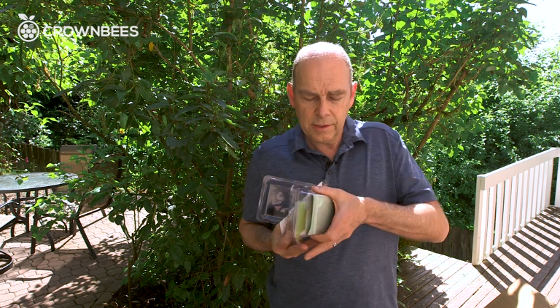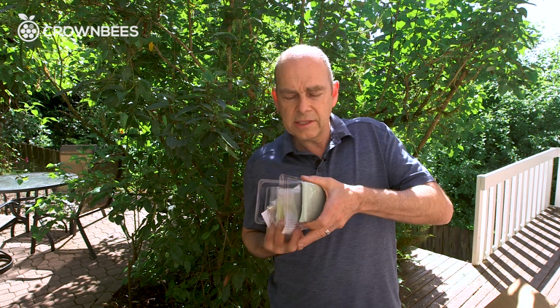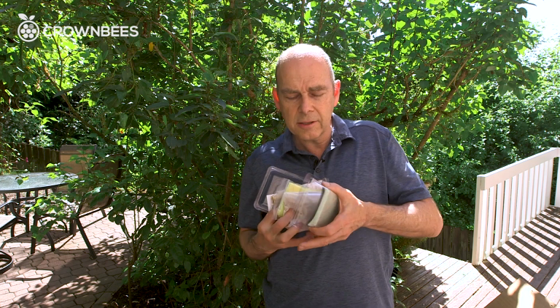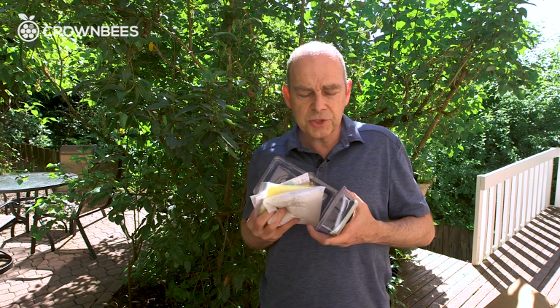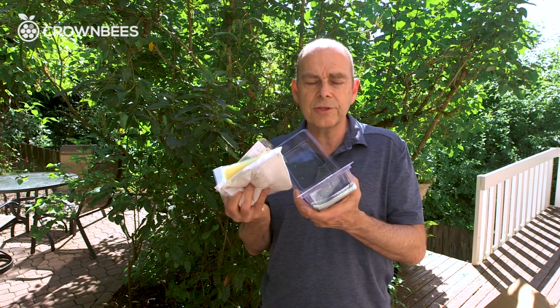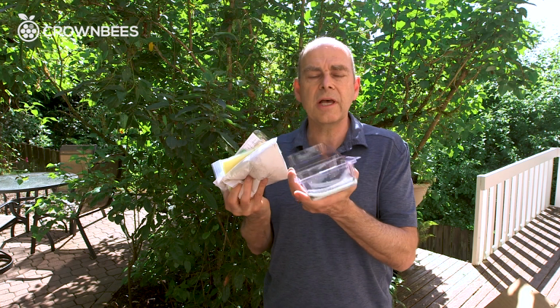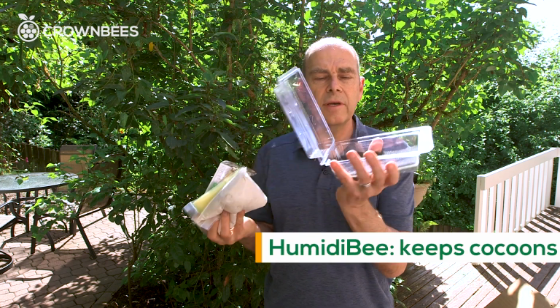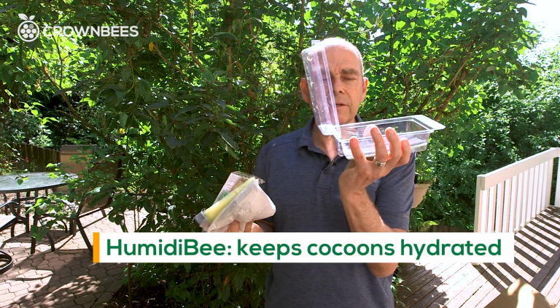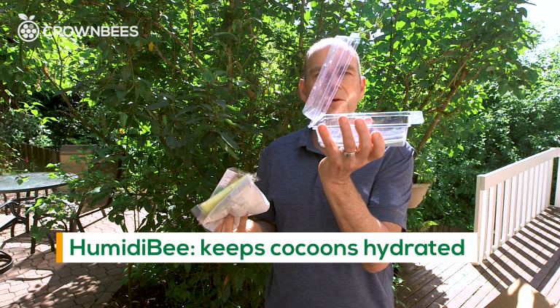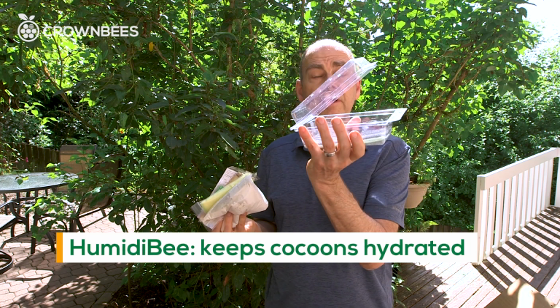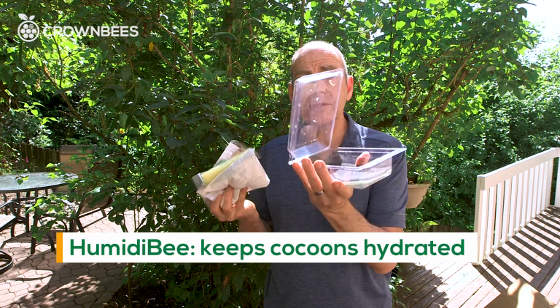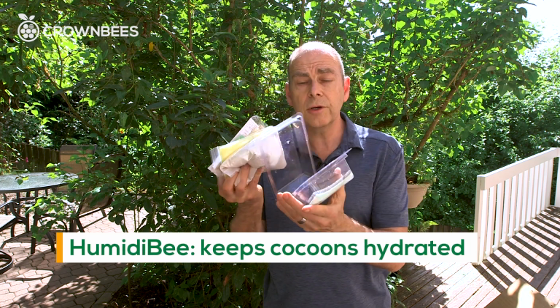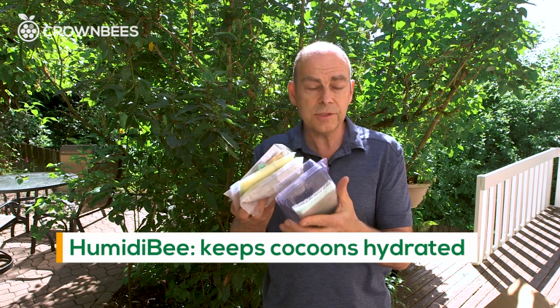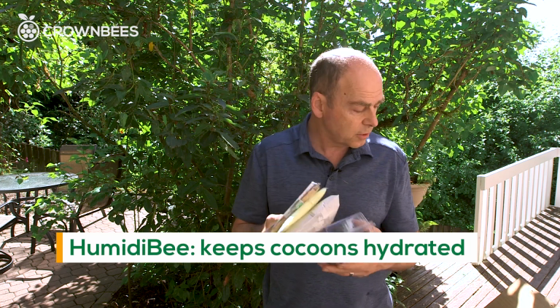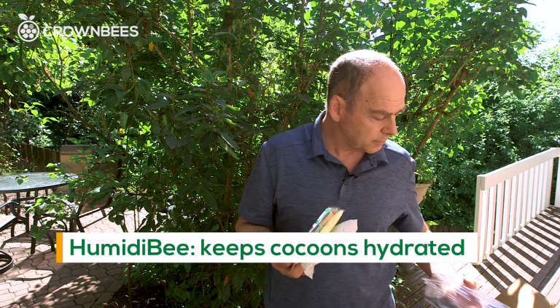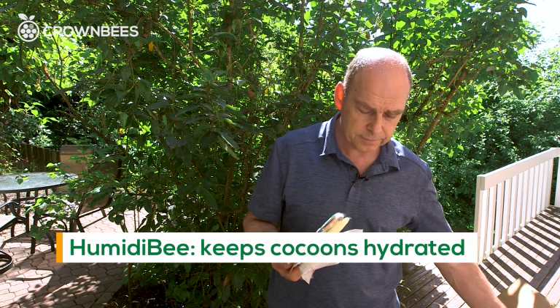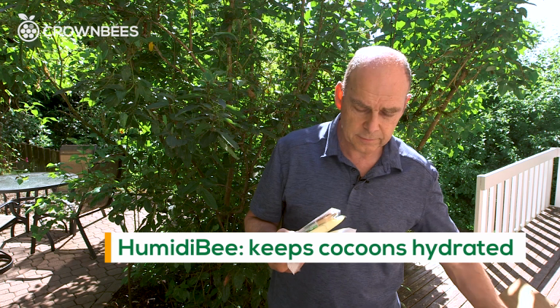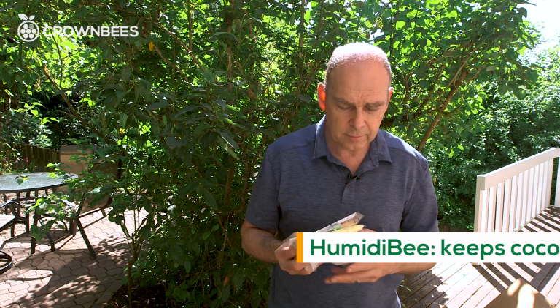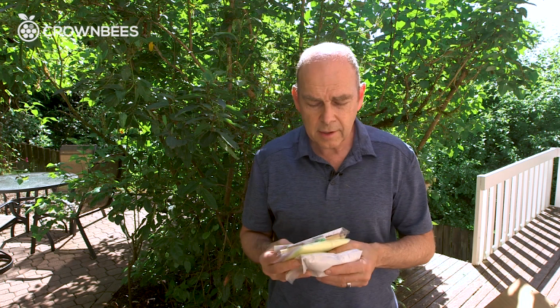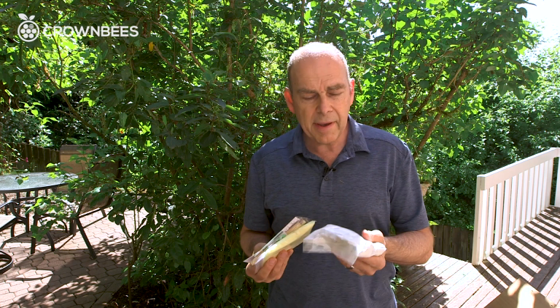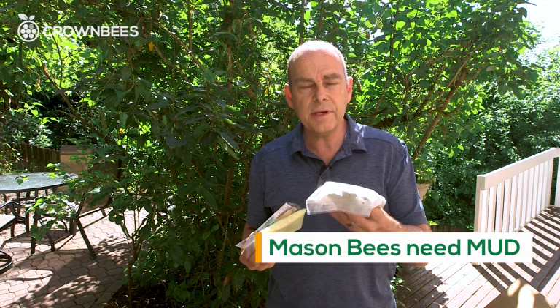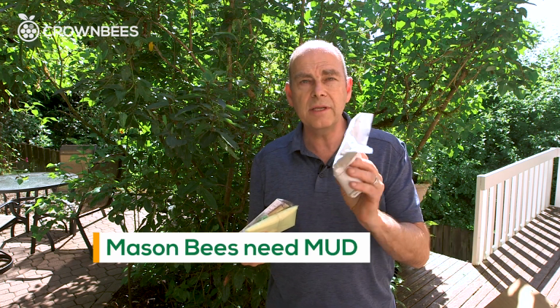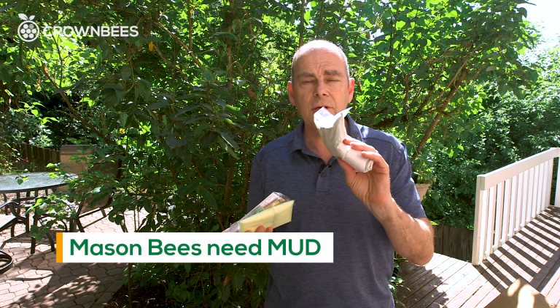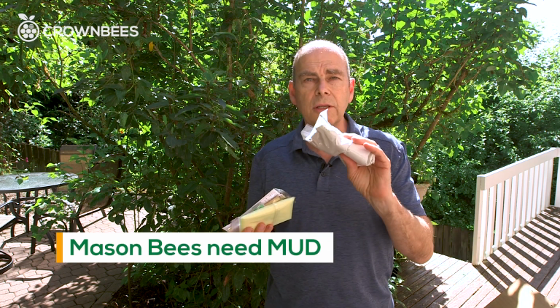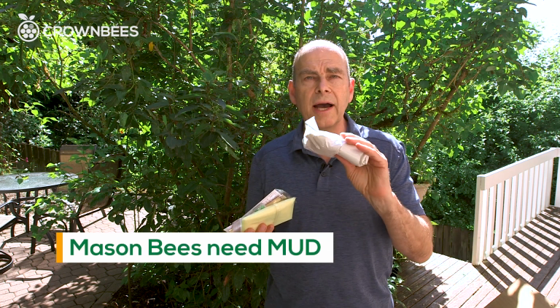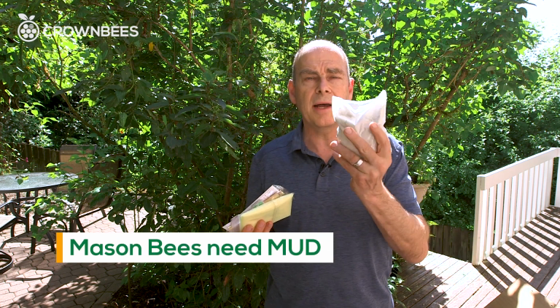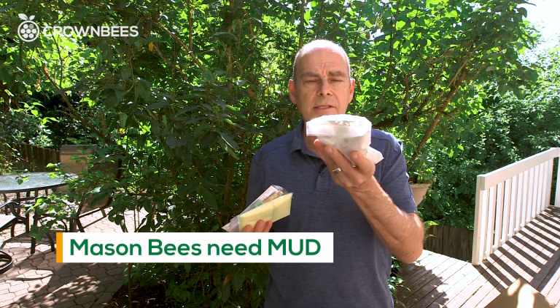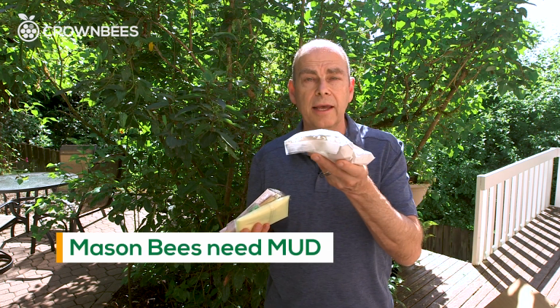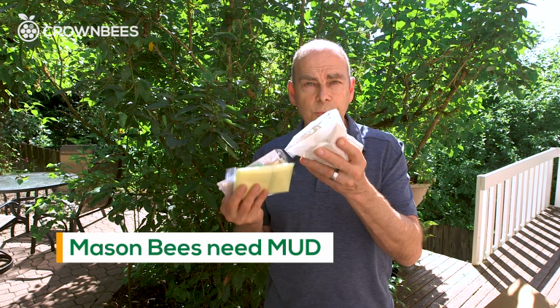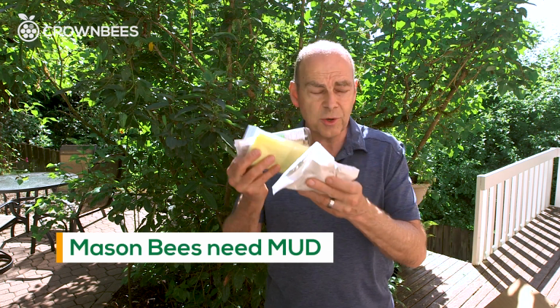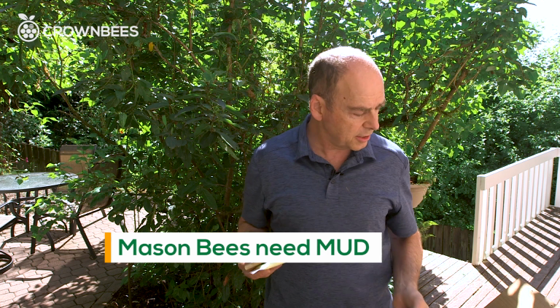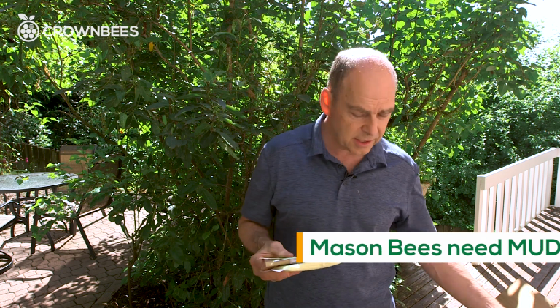The entire structure itself — this is our humidity keeper where you're storing cocoons in for the winter. Mason bees need good dried mud. This is clay, and we have instructions on how to use it.